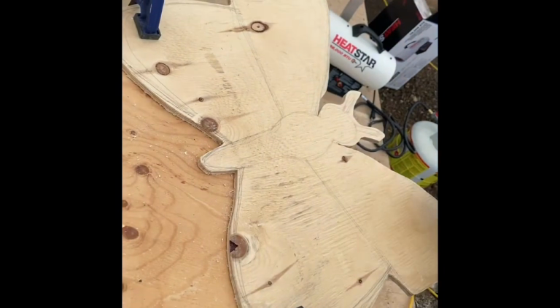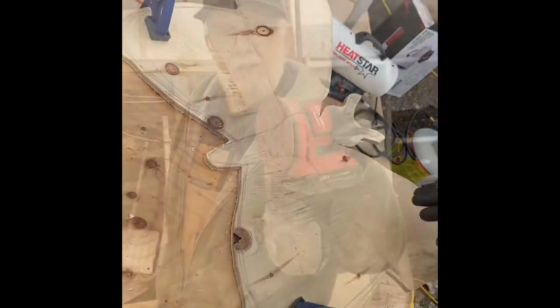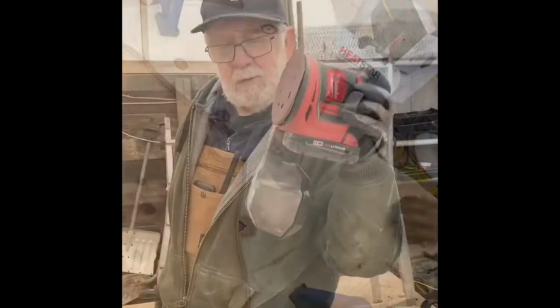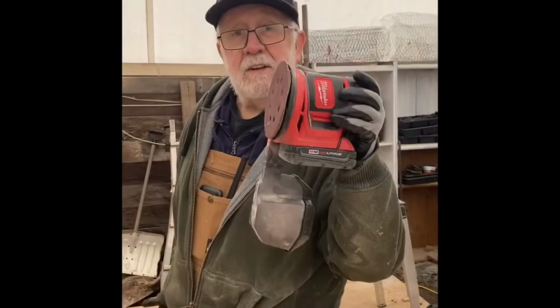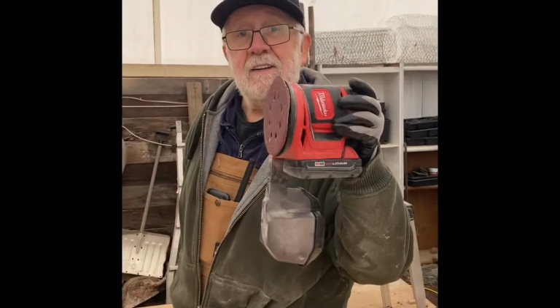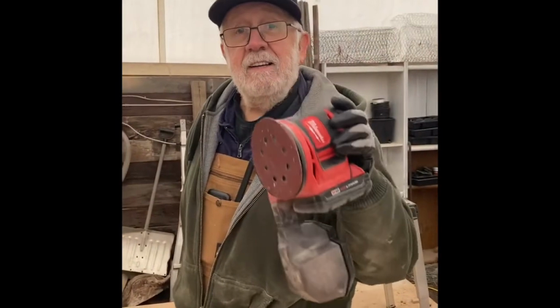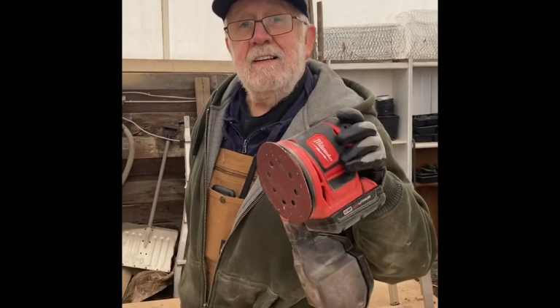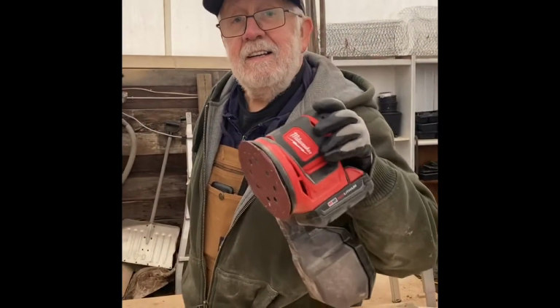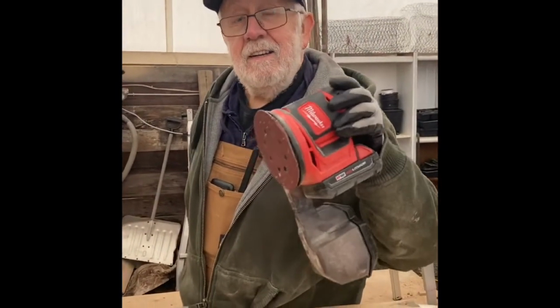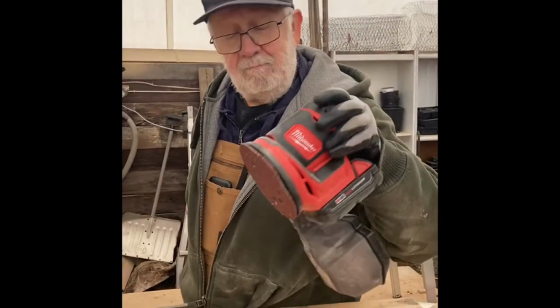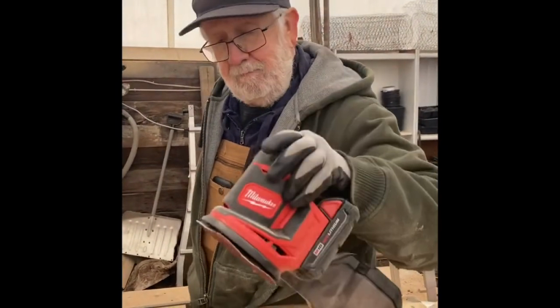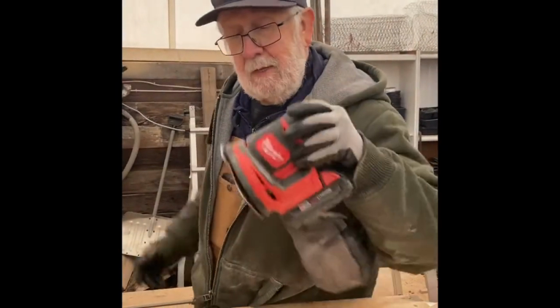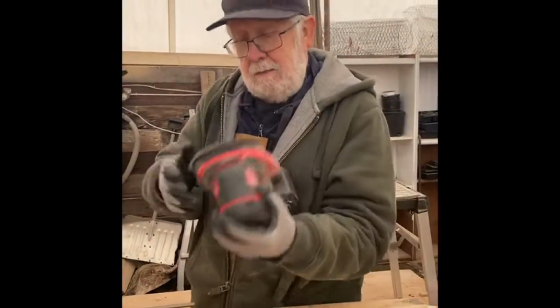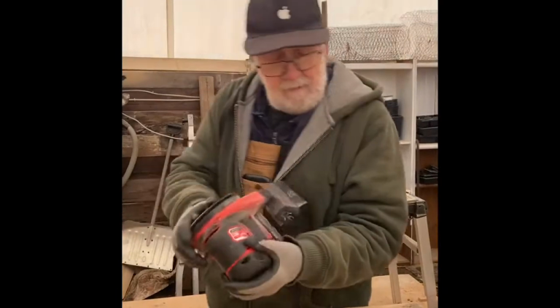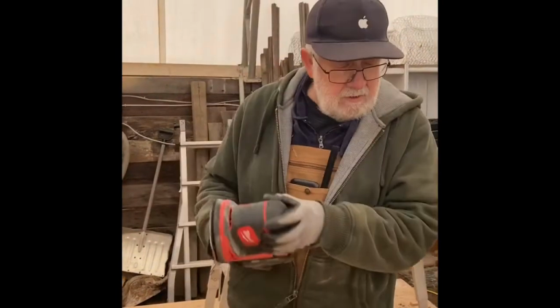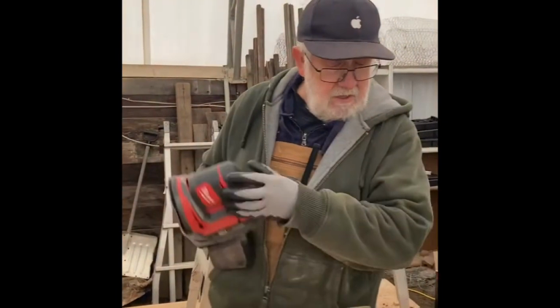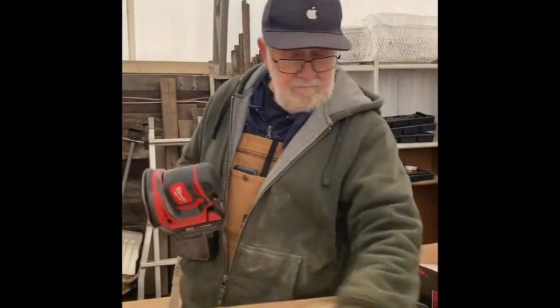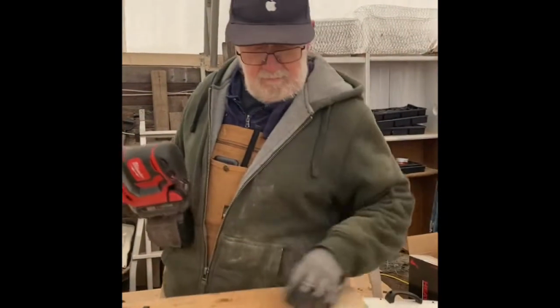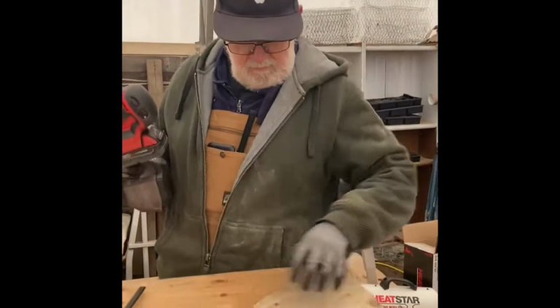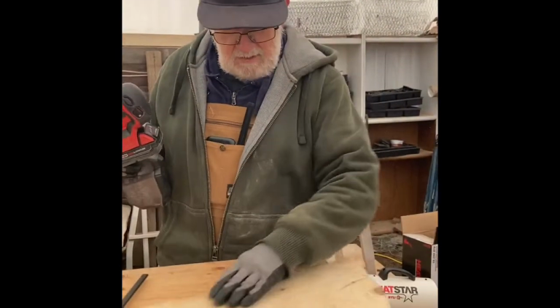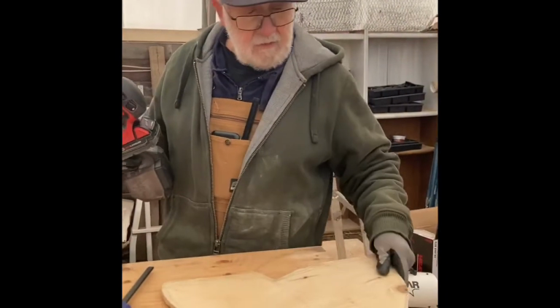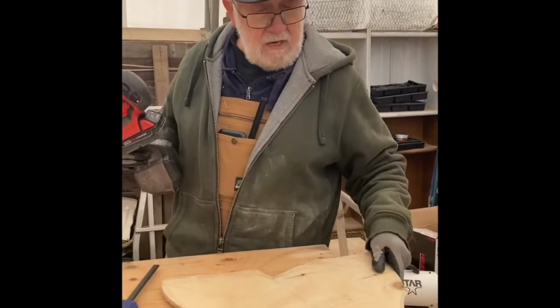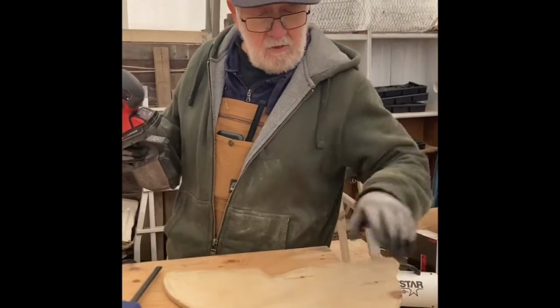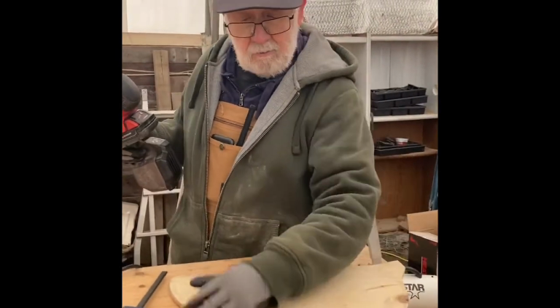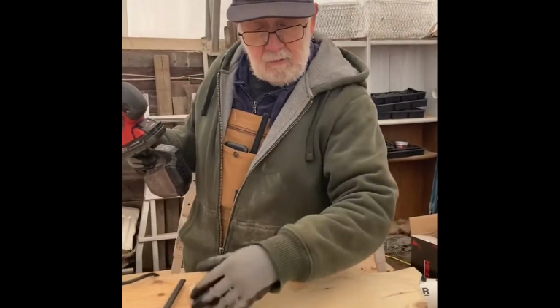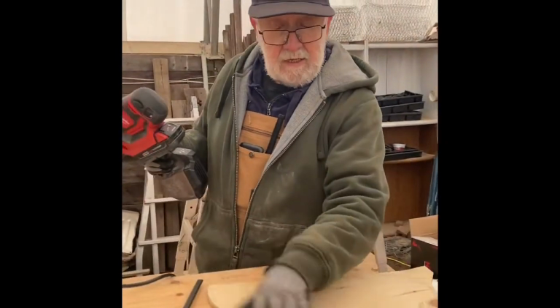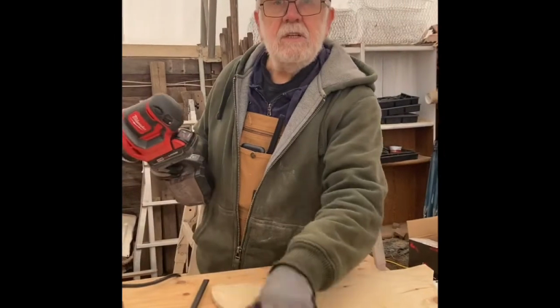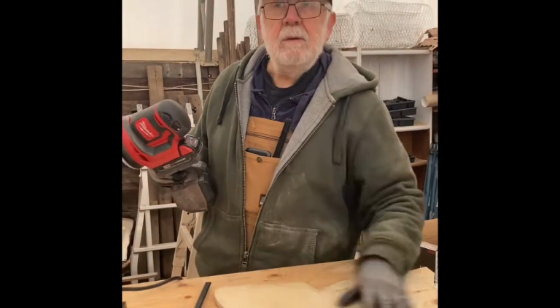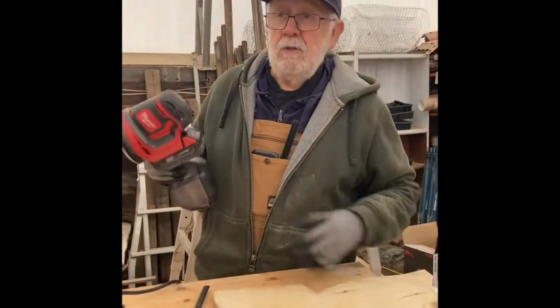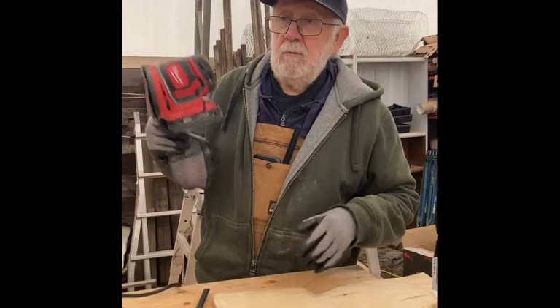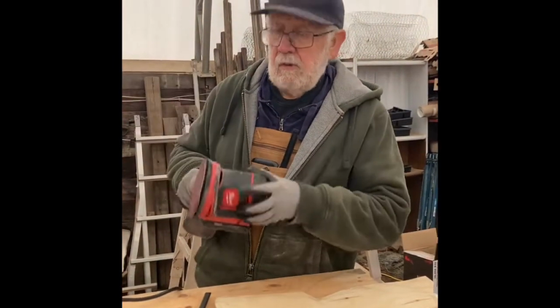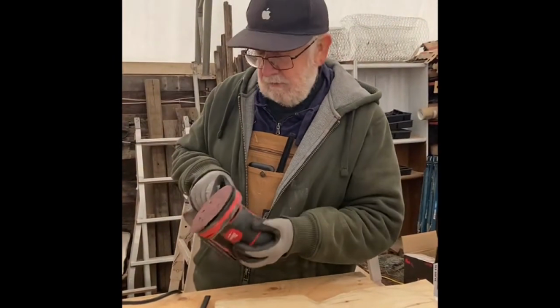This is an orbital sander. And what's it used for? Well, if you want to sand the surfaces down so they're not as rough, get the edges cleaned up. It's usually more for flat surfaces.